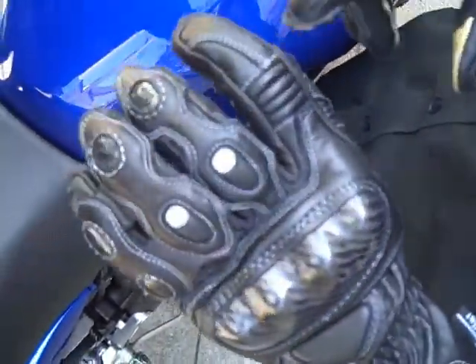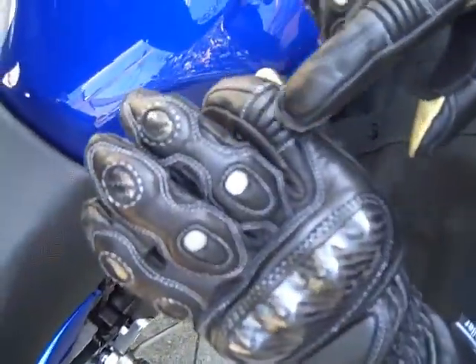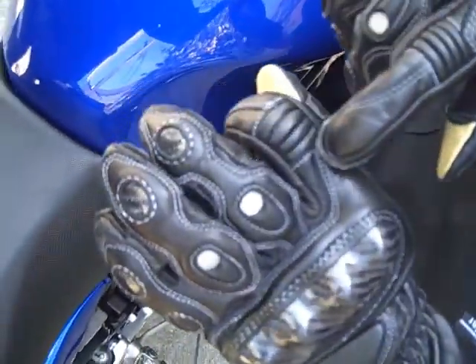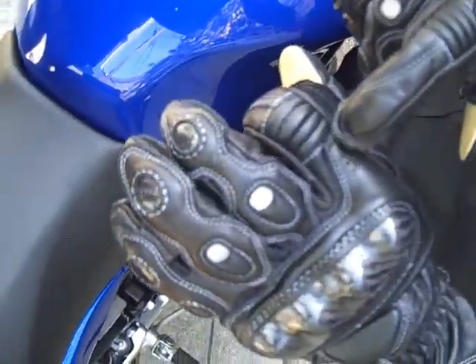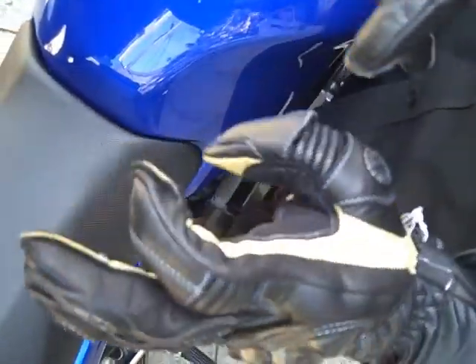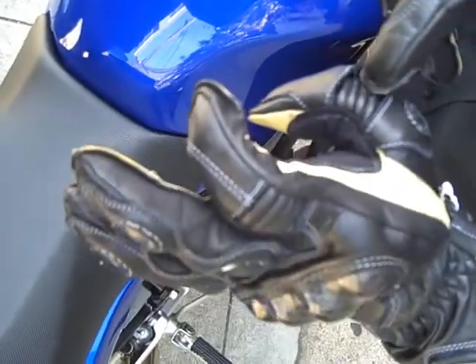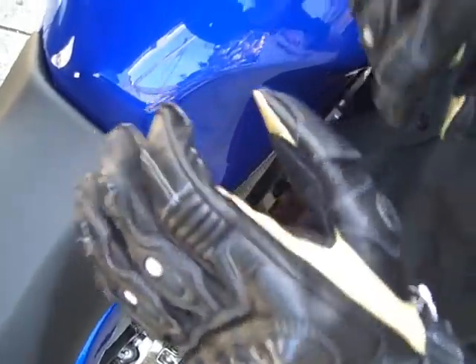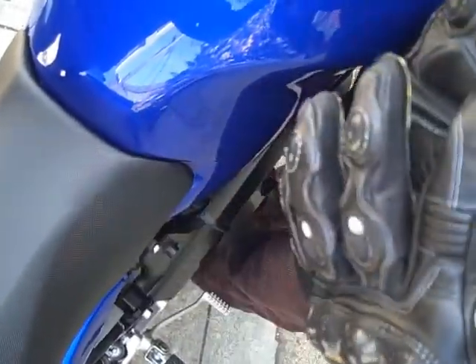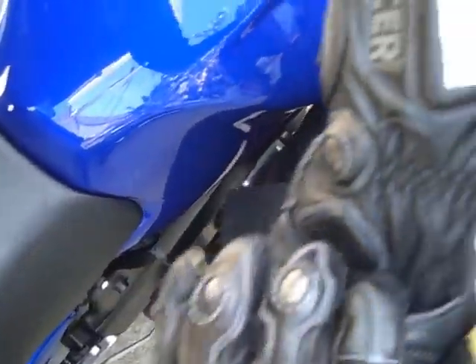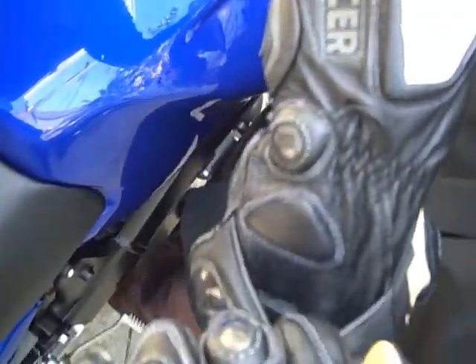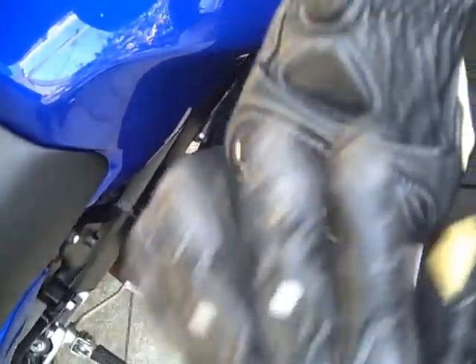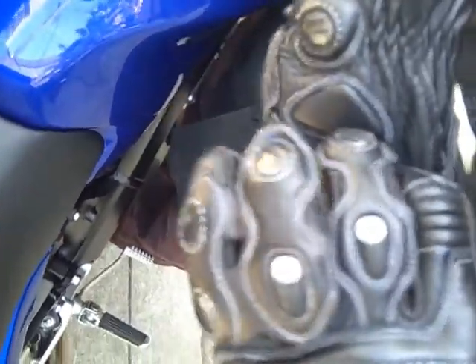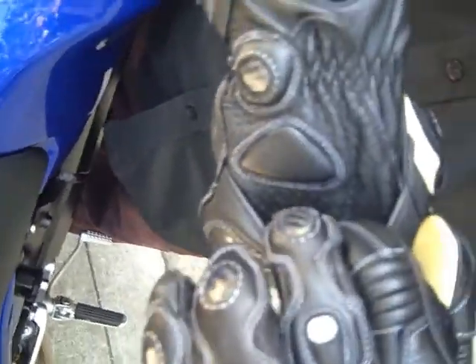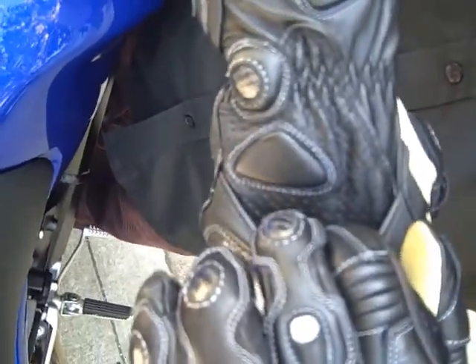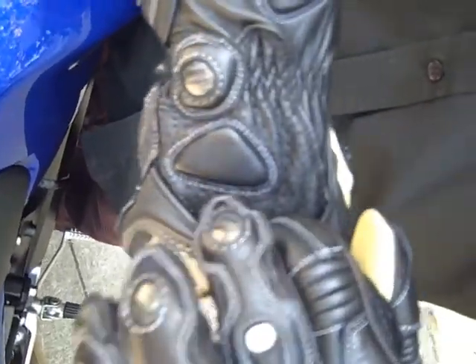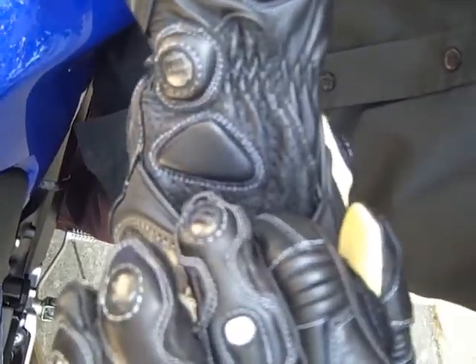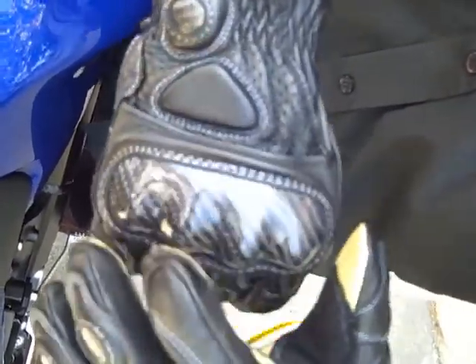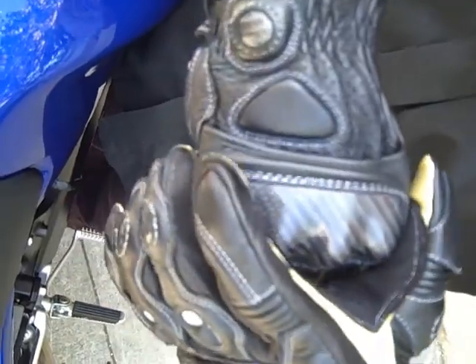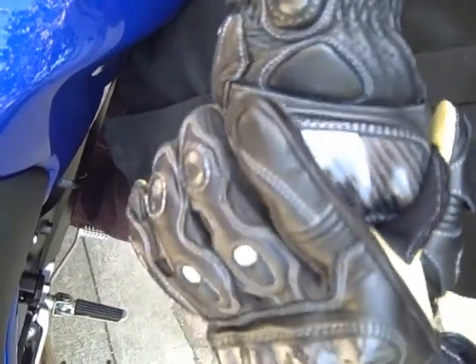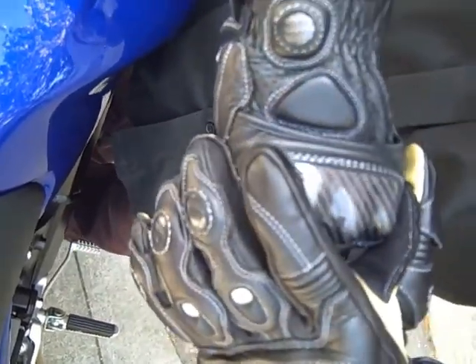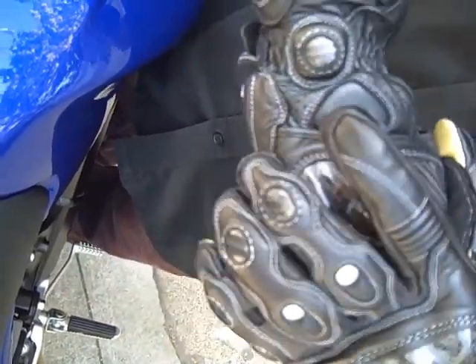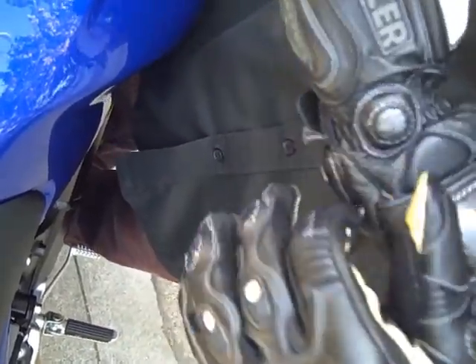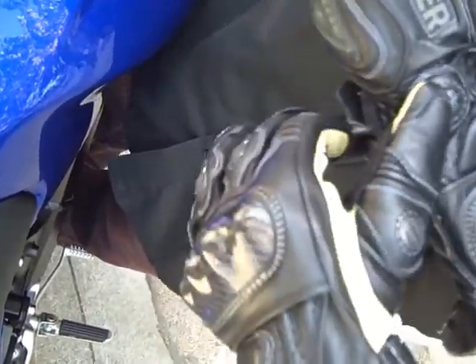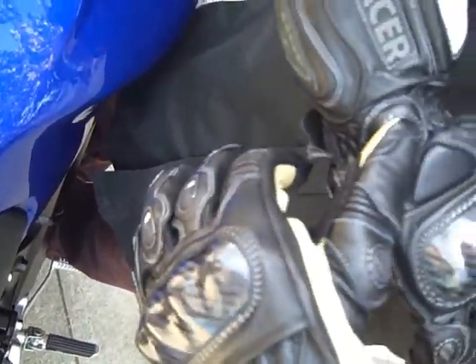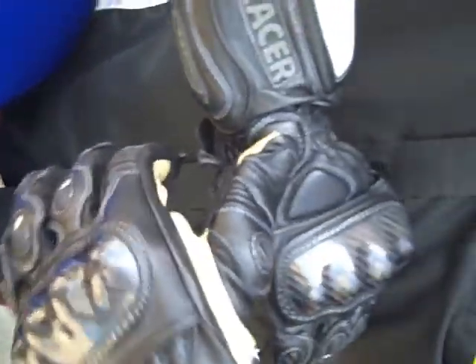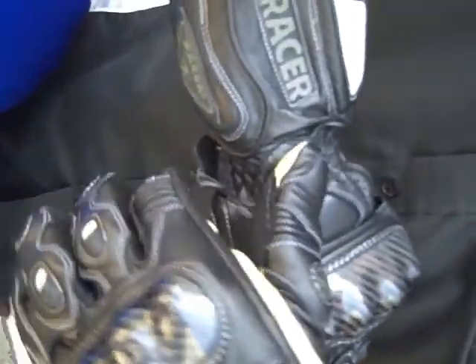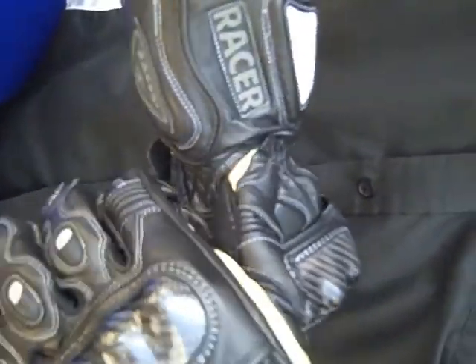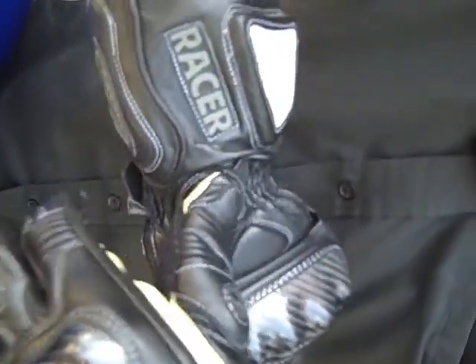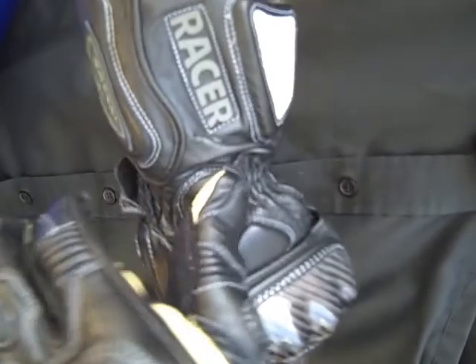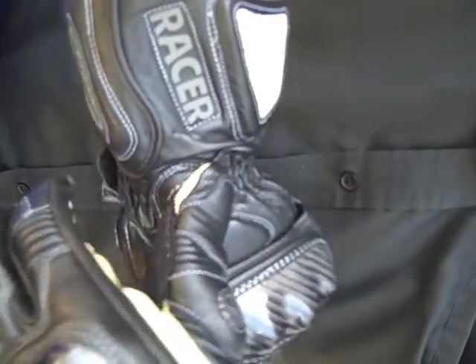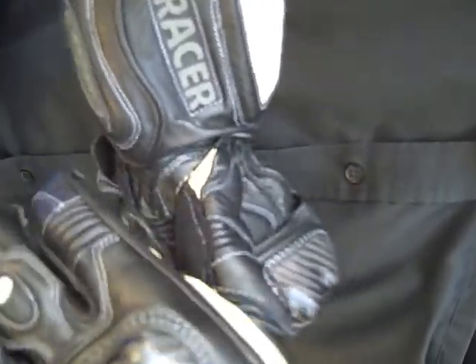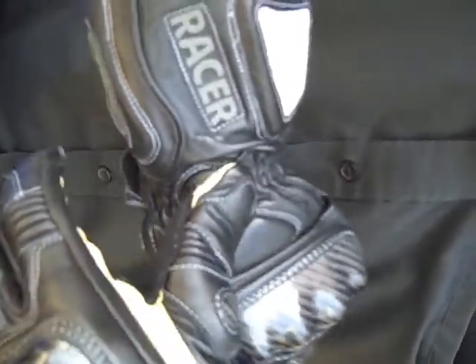We've got articulation on the forefinger and the thumb. They're also articulated on the back of the hand, underneath the armor, which is floating, so it fits your hand very, very well. We've got this slider that rests right on that wrist bone right there.